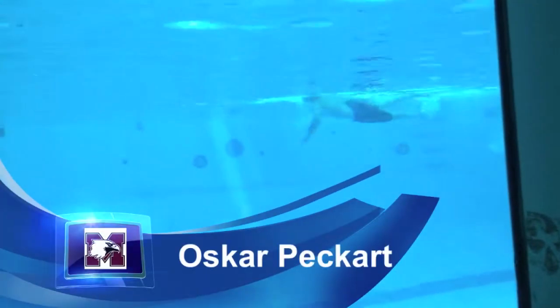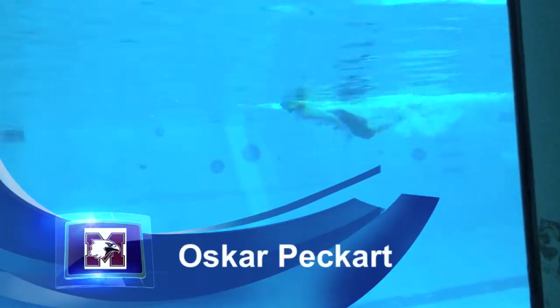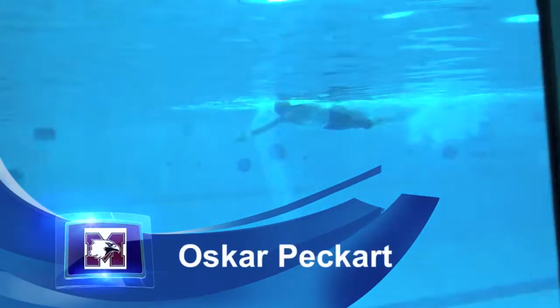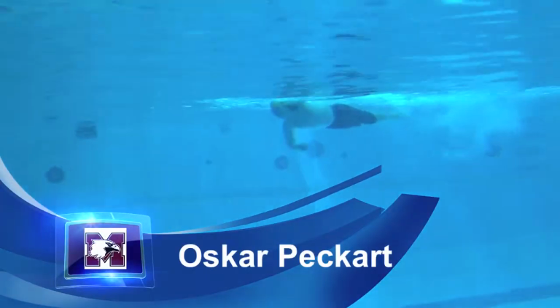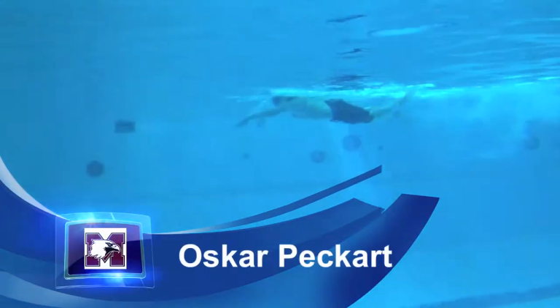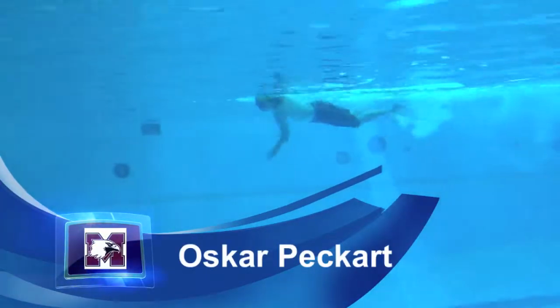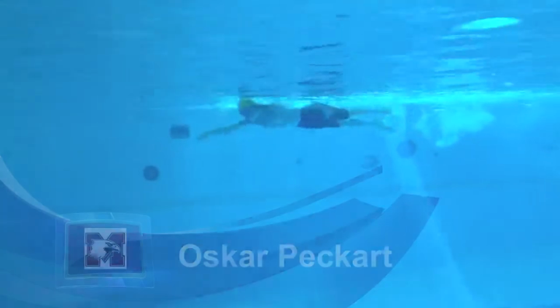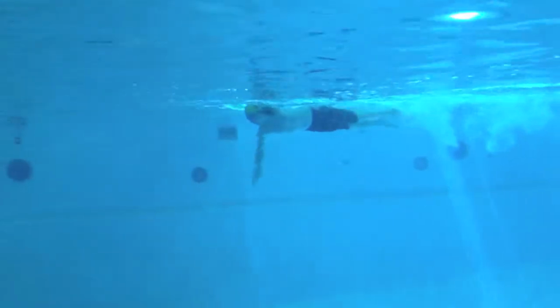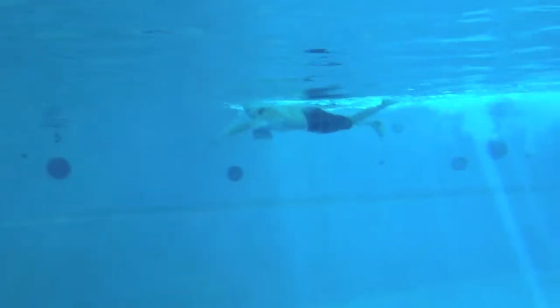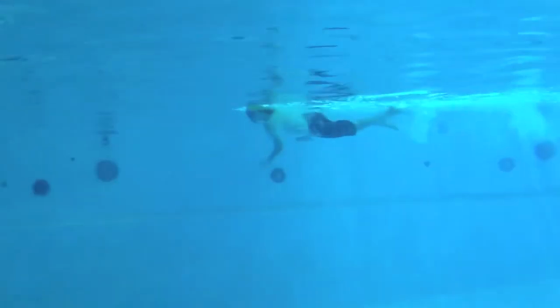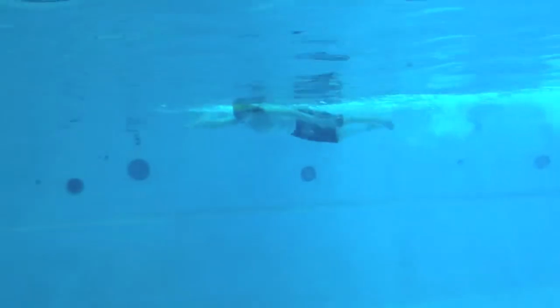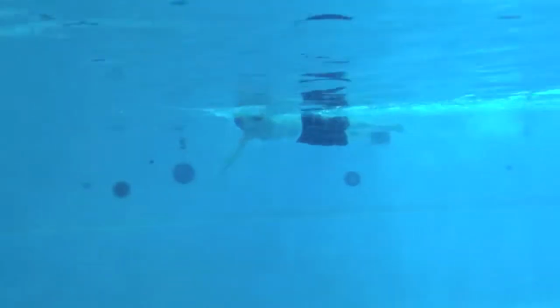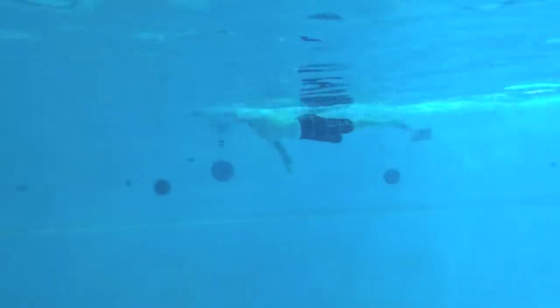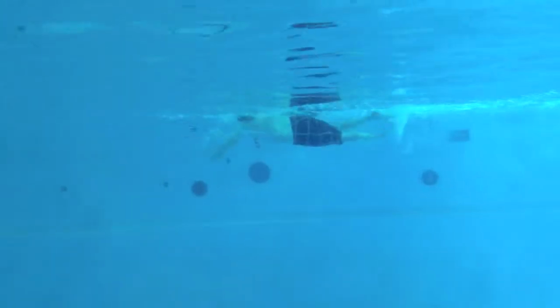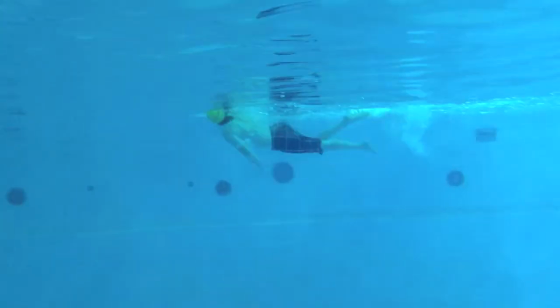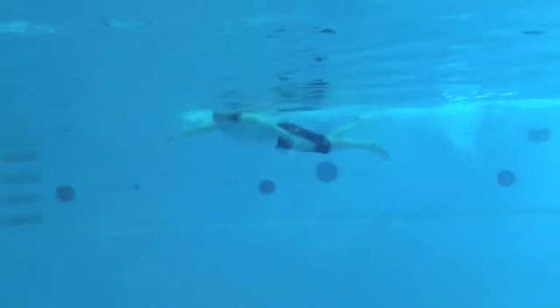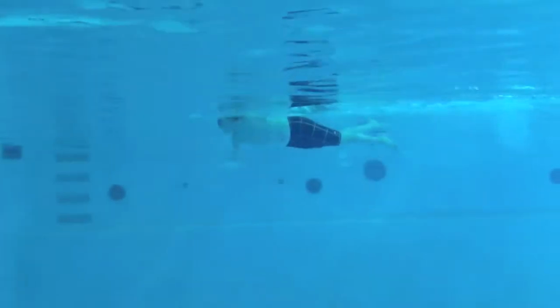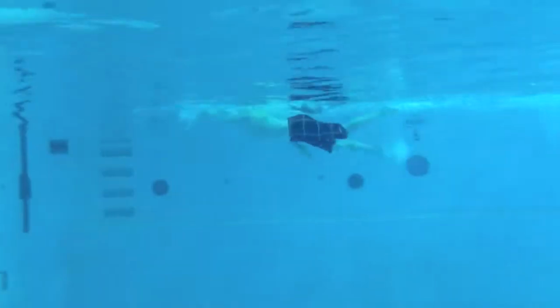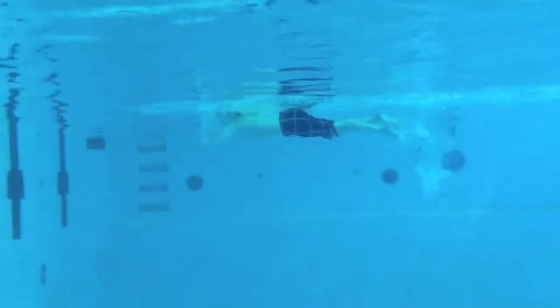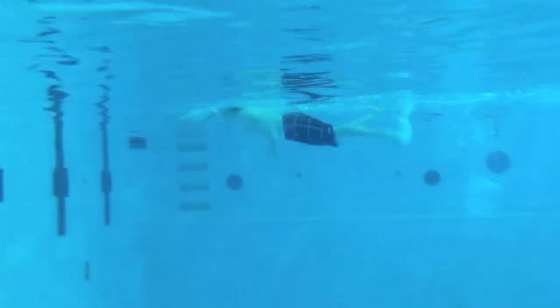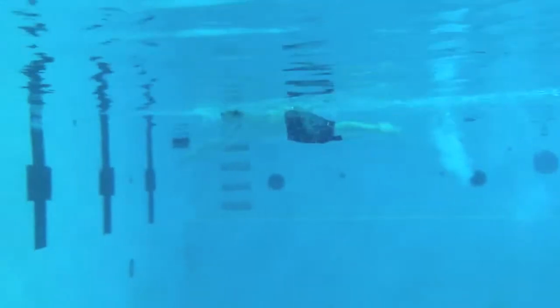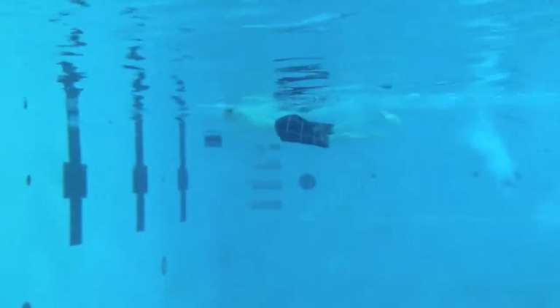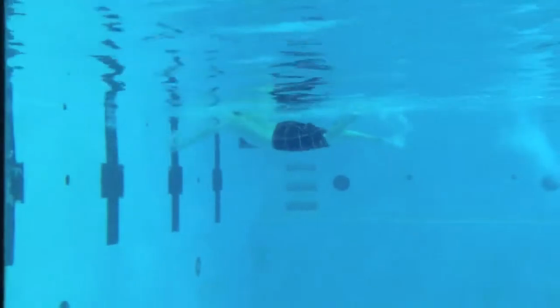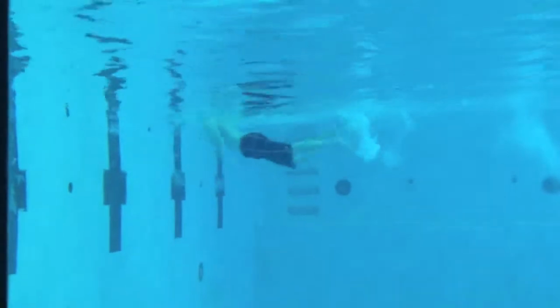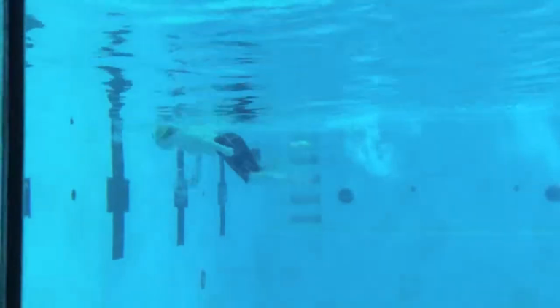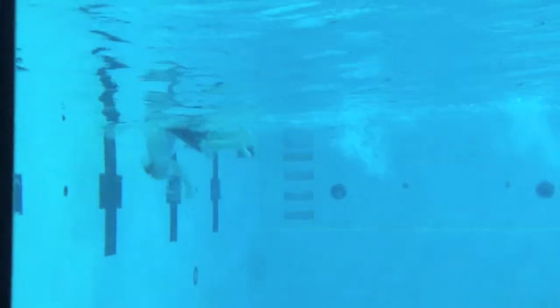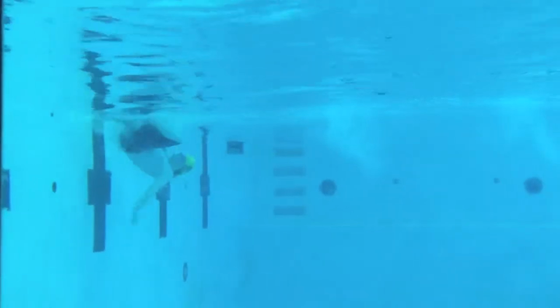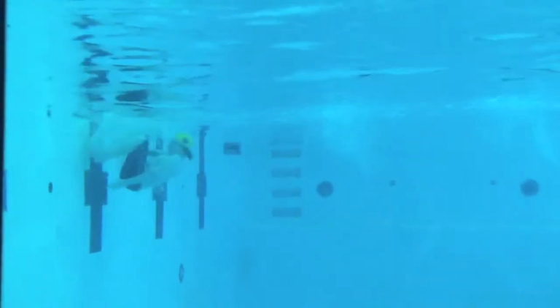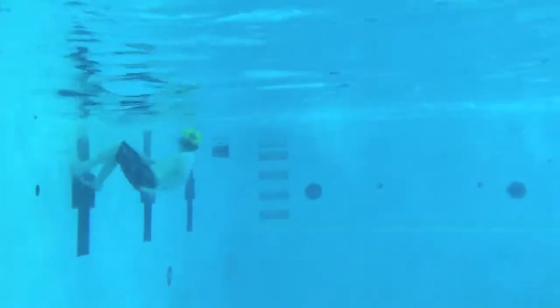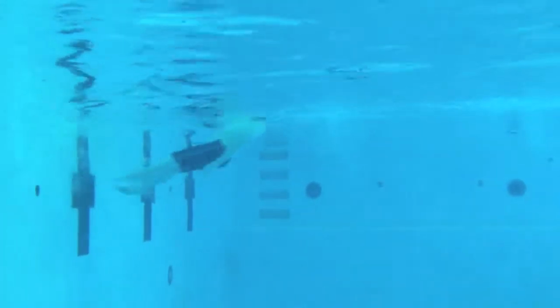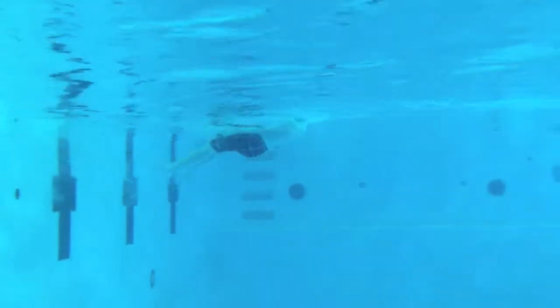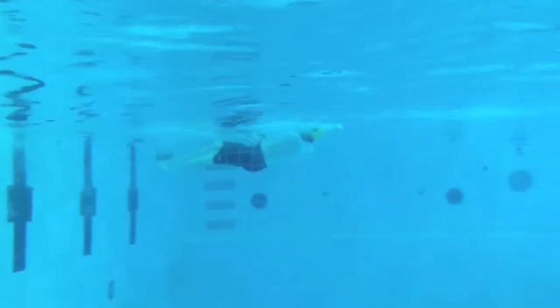Okay, Oscar, really good job trying to get that reach over the water. Try to tuck your chin just a little bit more so that when you take your breath, you just have to roll to the side, and that'll keep your hips up to the surface.